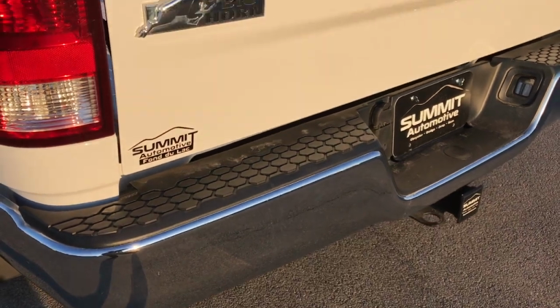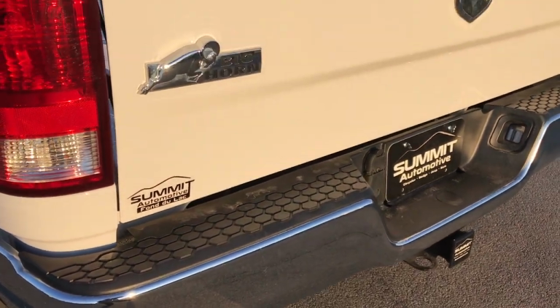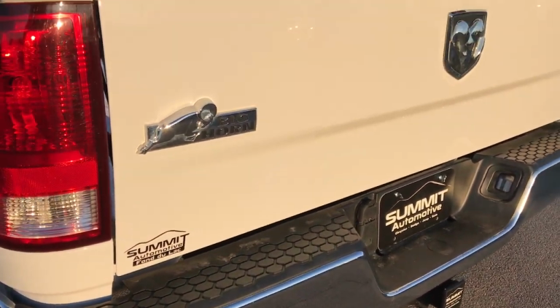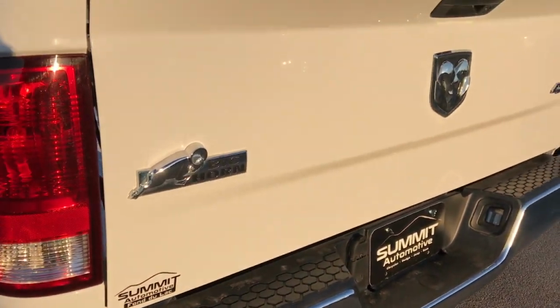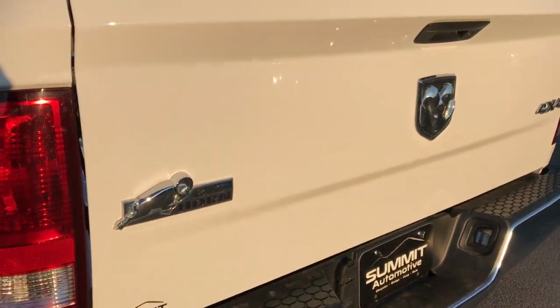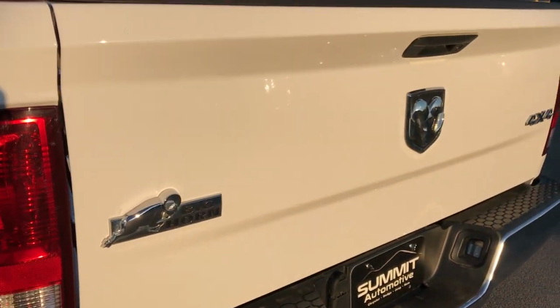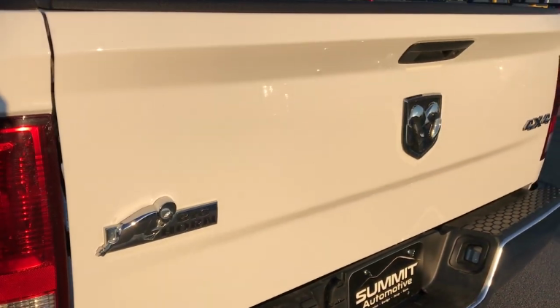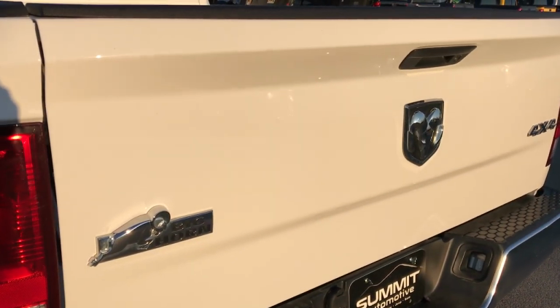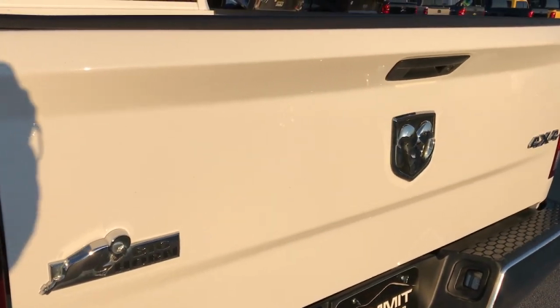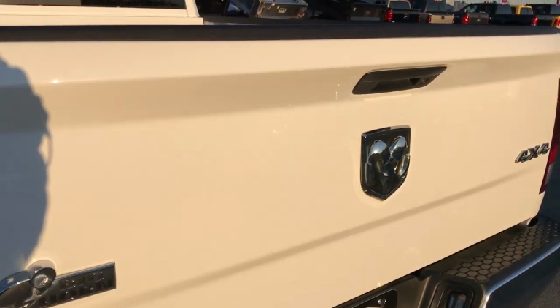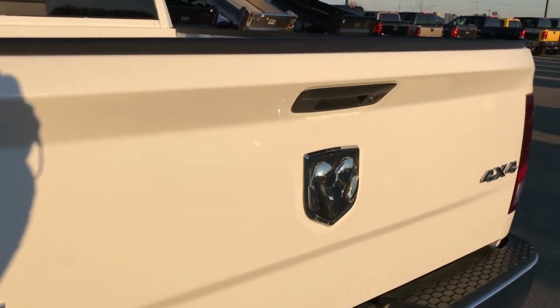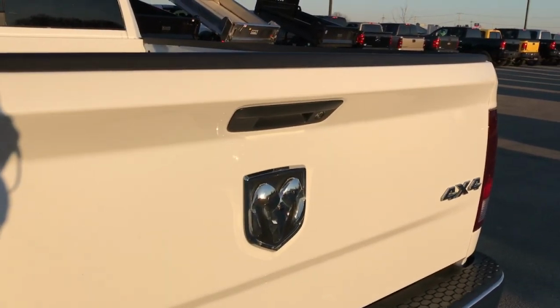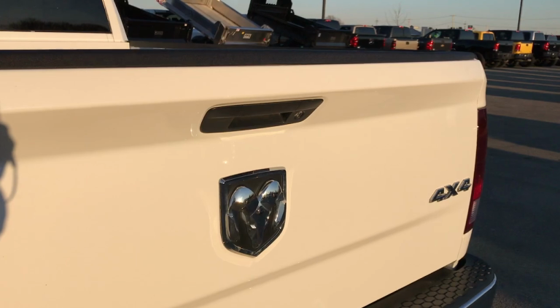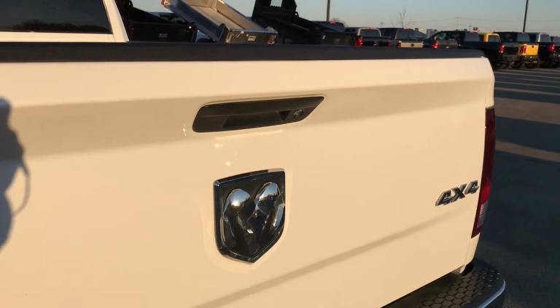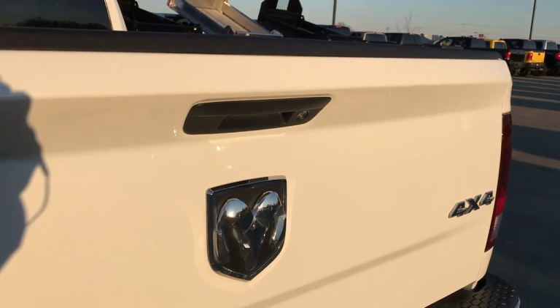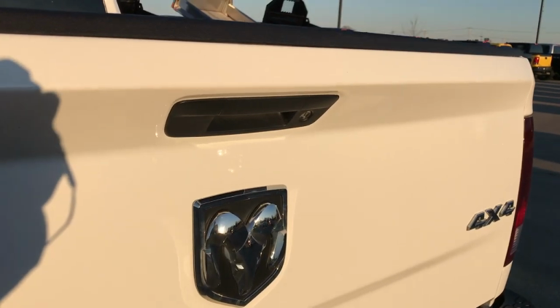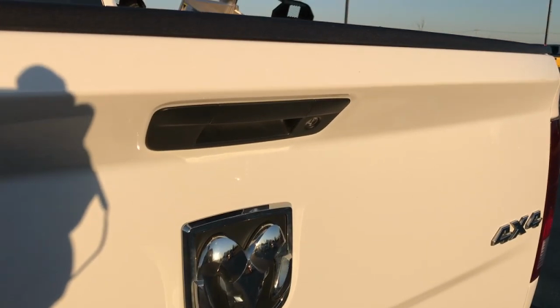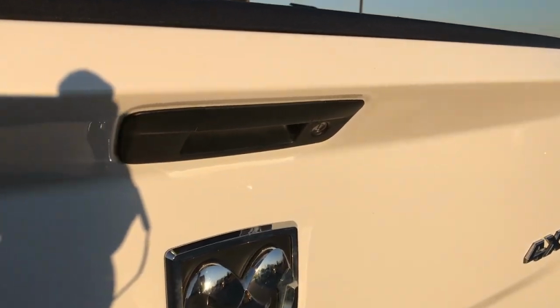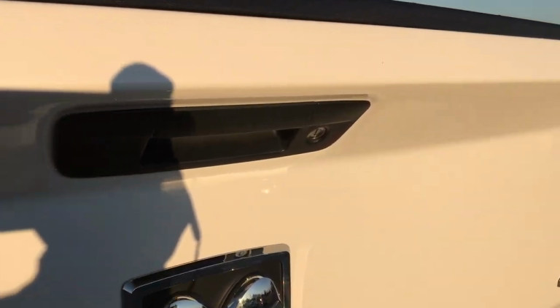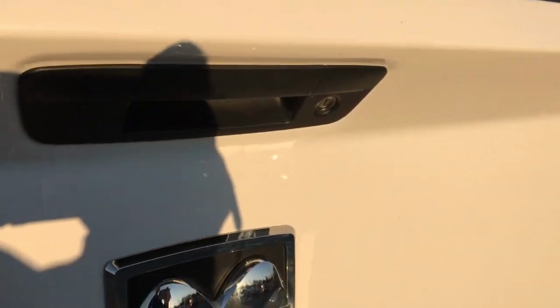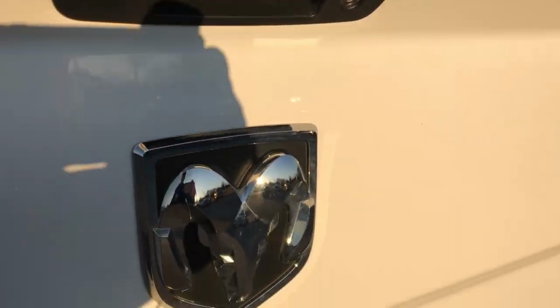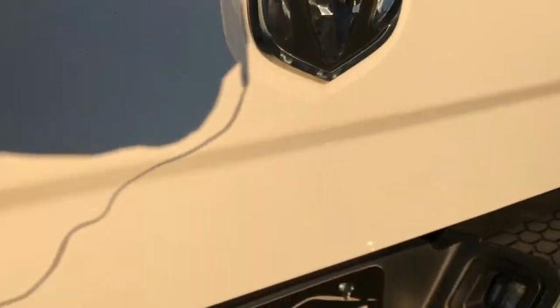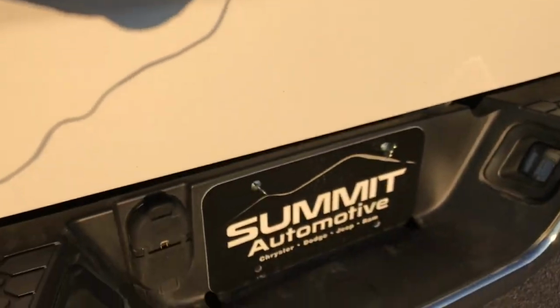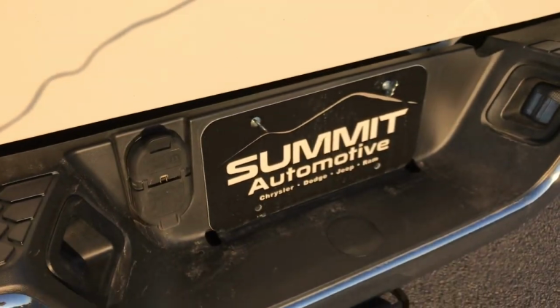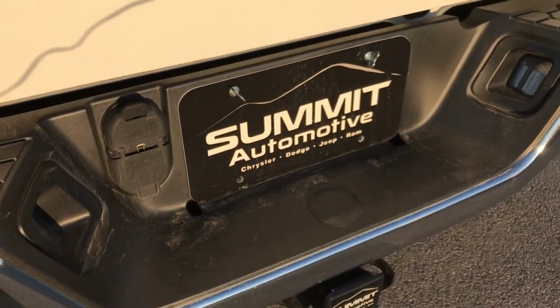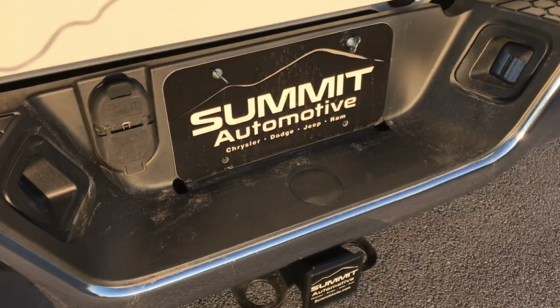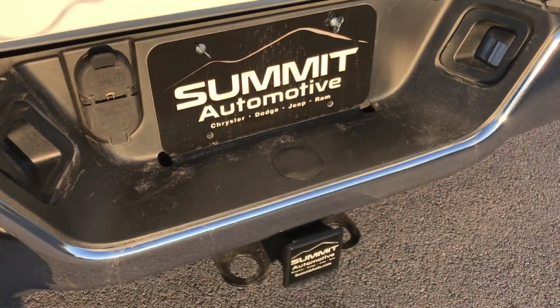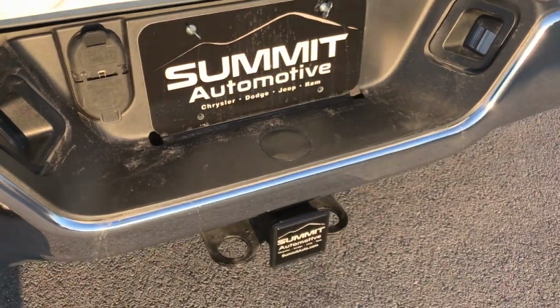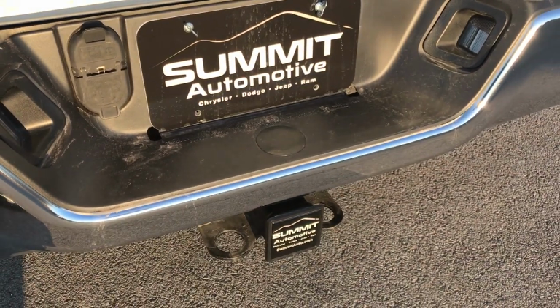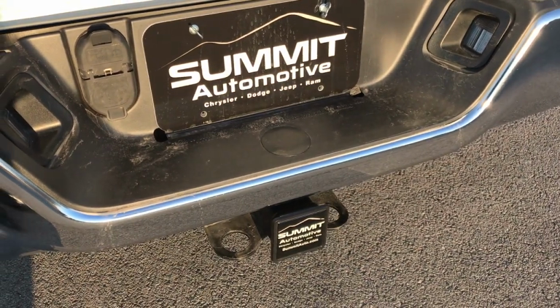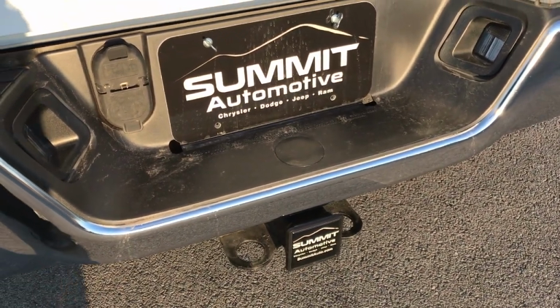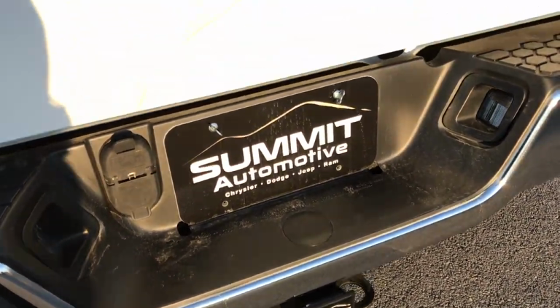Rear bumper is absolutely perfect, no dents or dings. Tailgate is absolutely perfect, no dents or dings, and it has a locking tailgate. You have a four-pin and seven-pin wiring along with the receiver hitch.